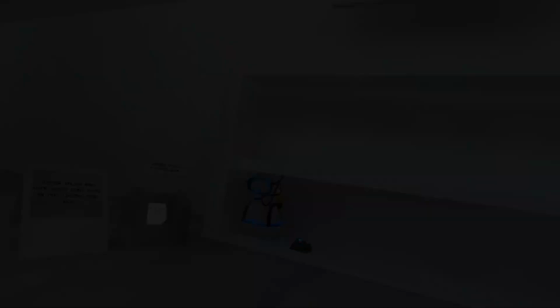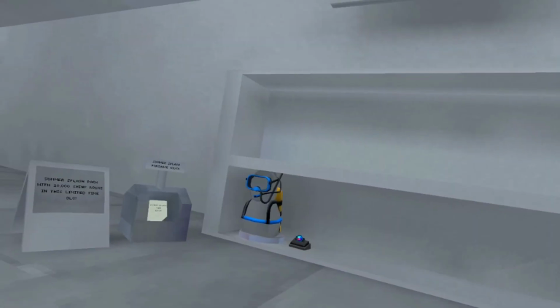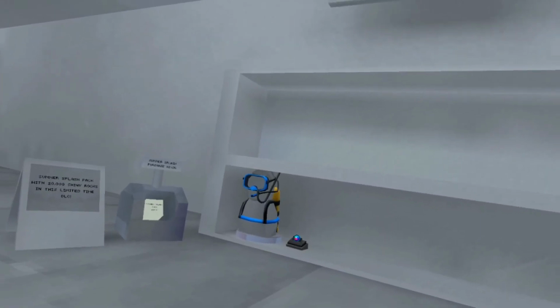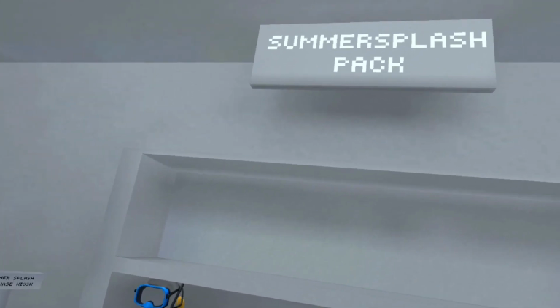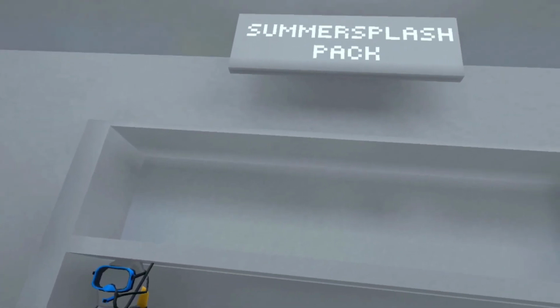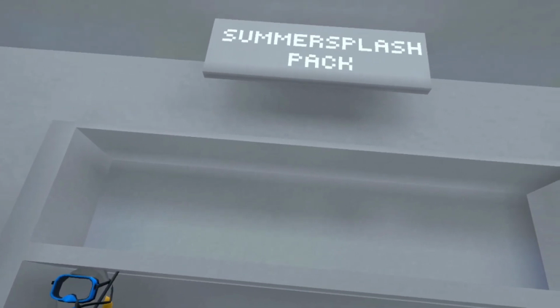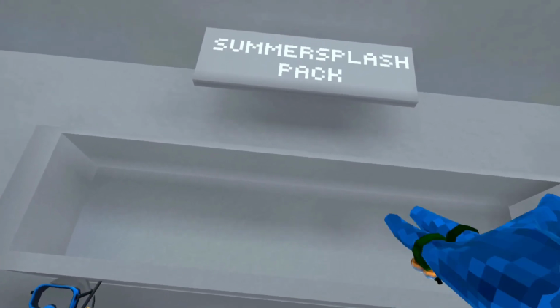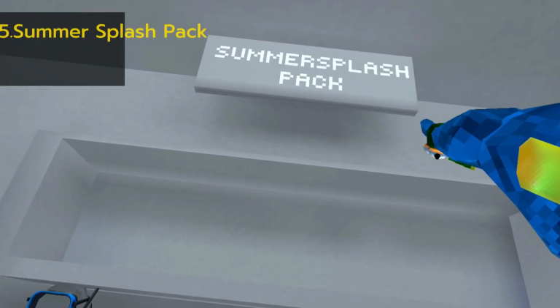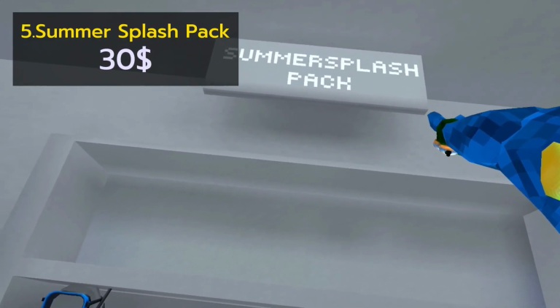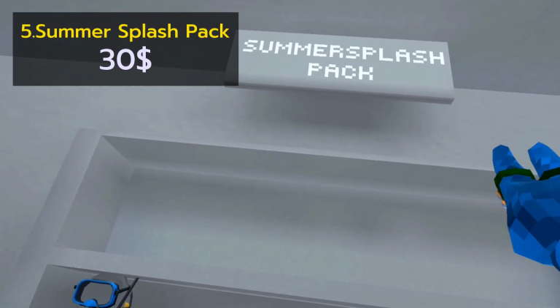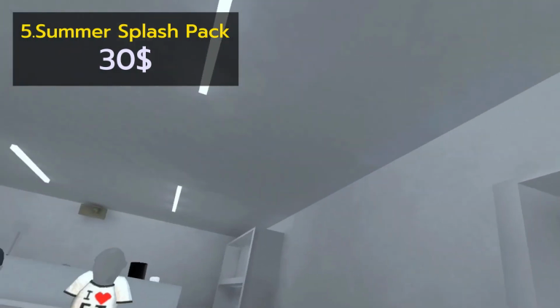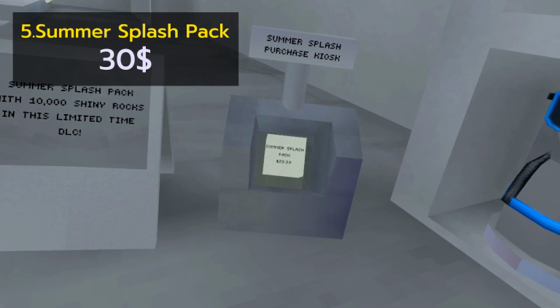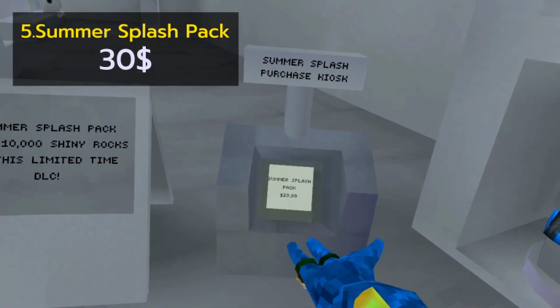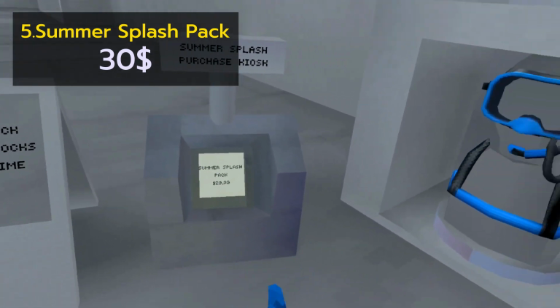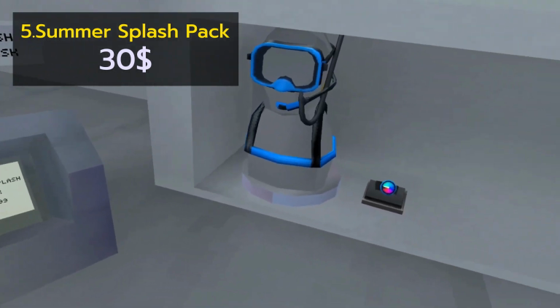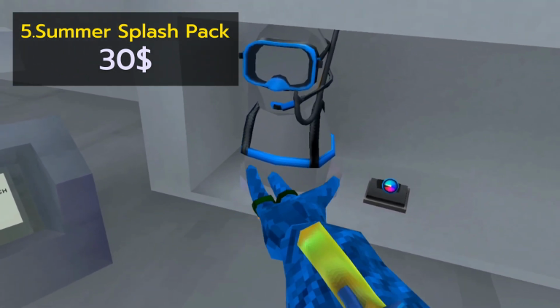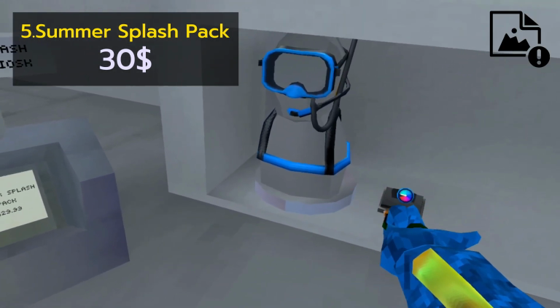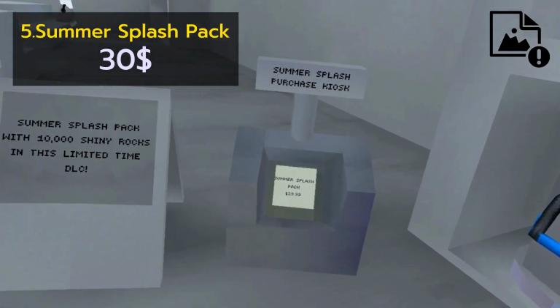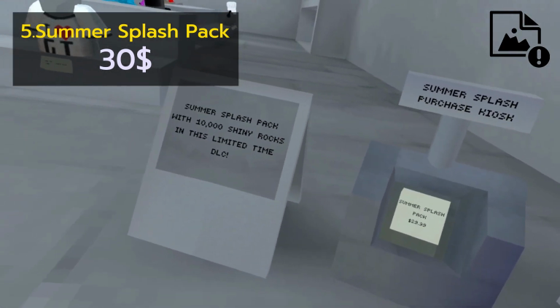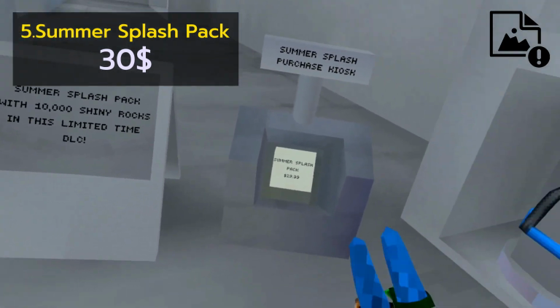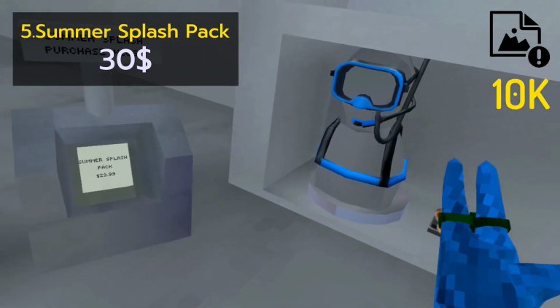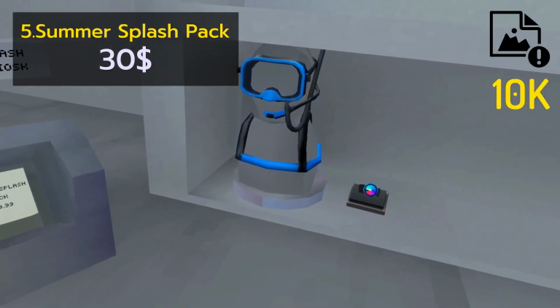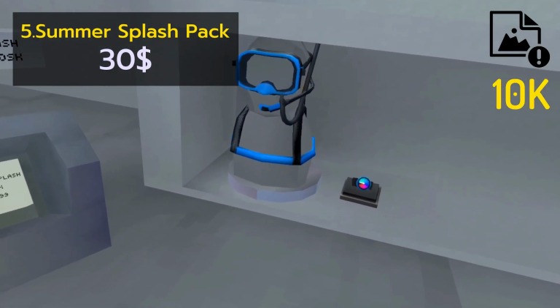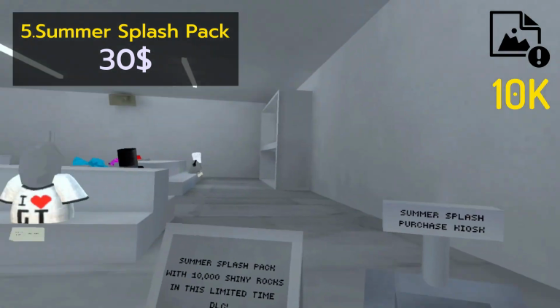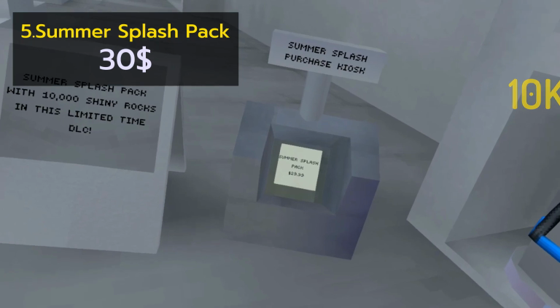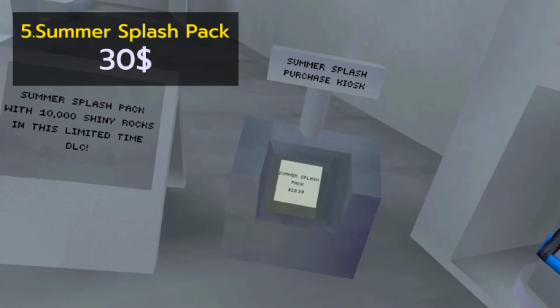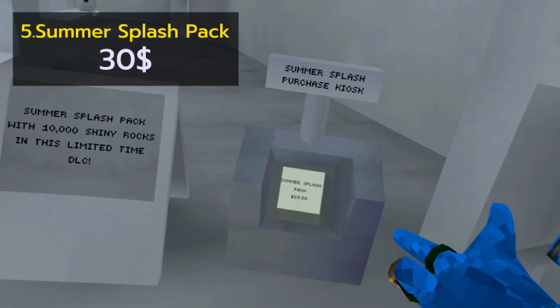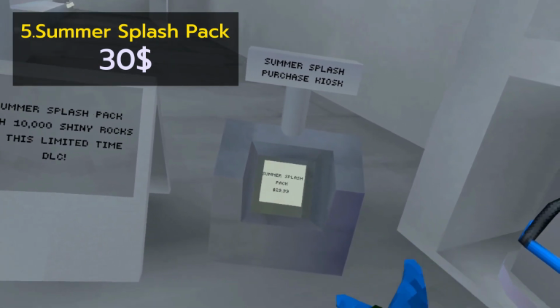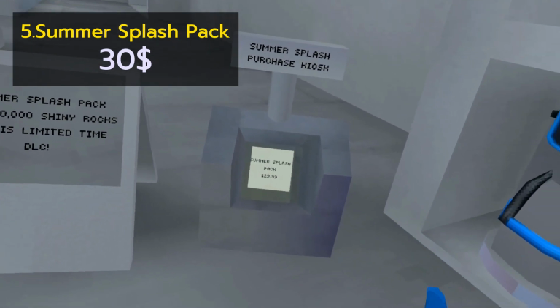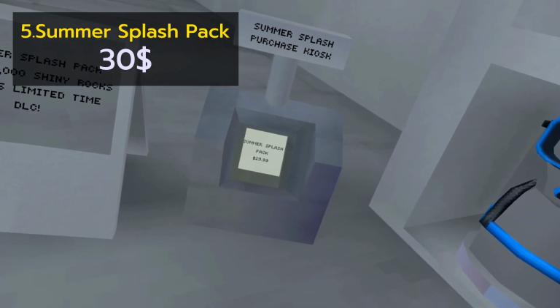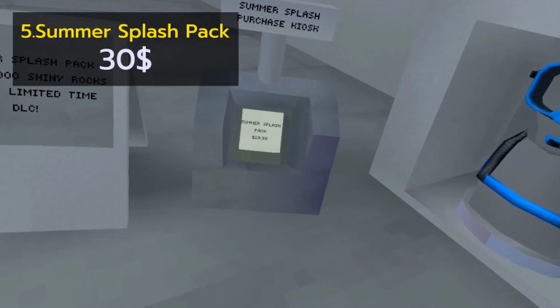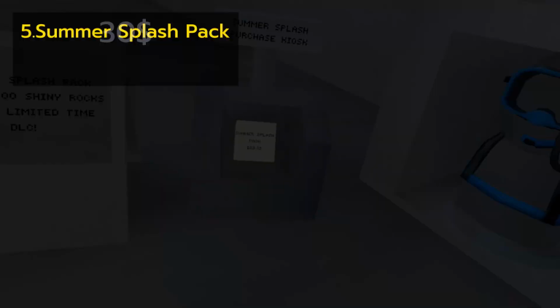Last but not least, we're back to the present with the Summer Splash Pack. Coming in at $30, it gets you a nice set of gear as well as 10,000 shiny rocks. This has been the most expensive DLC in the game ever.